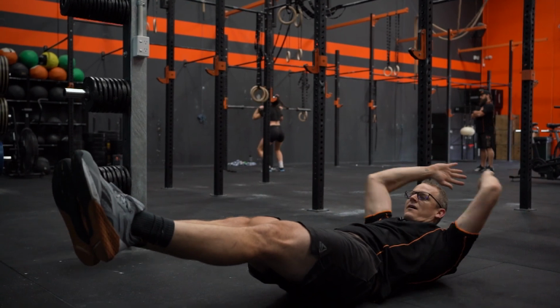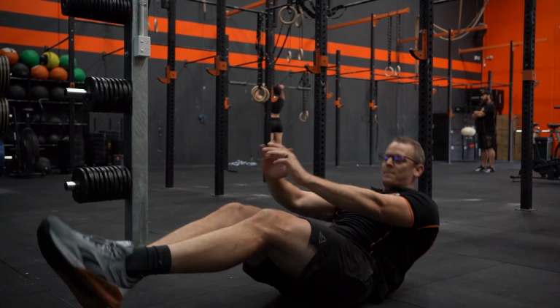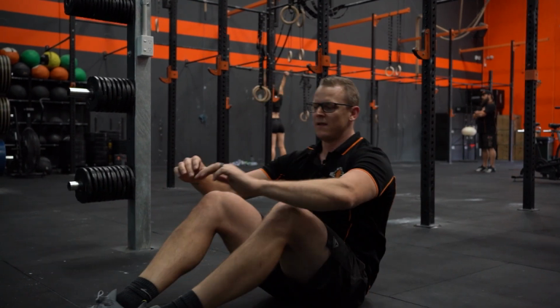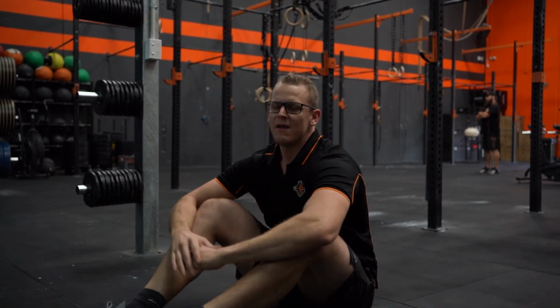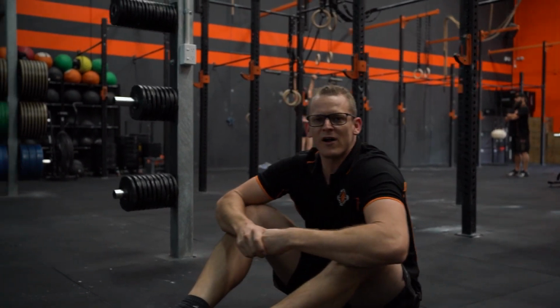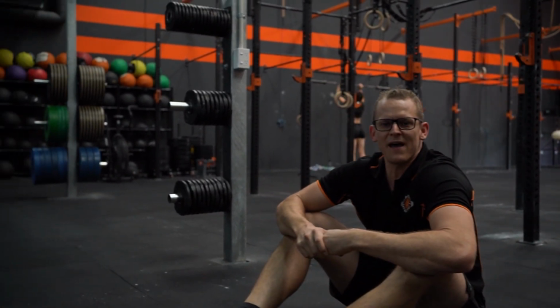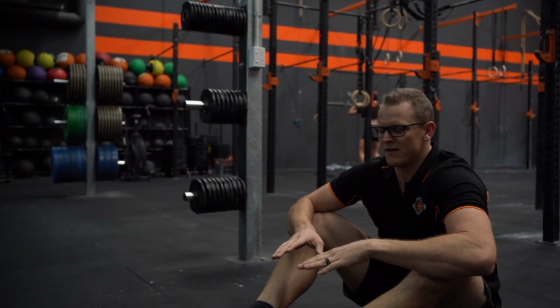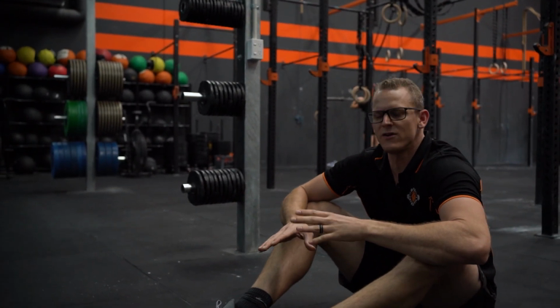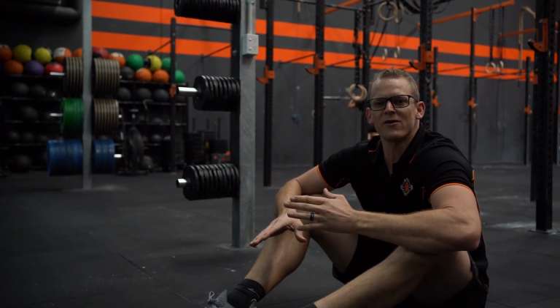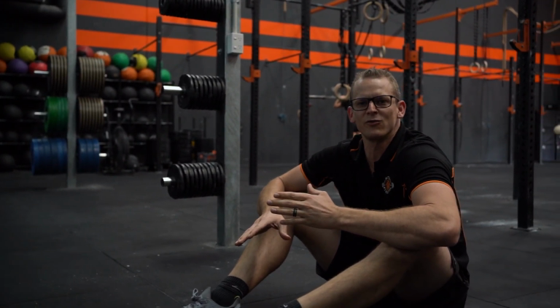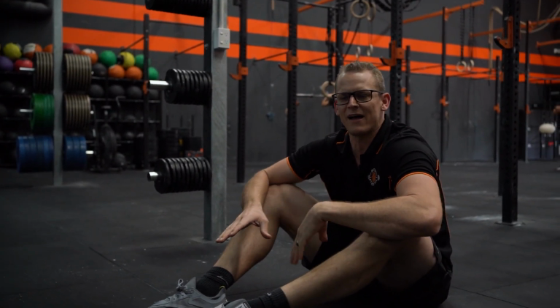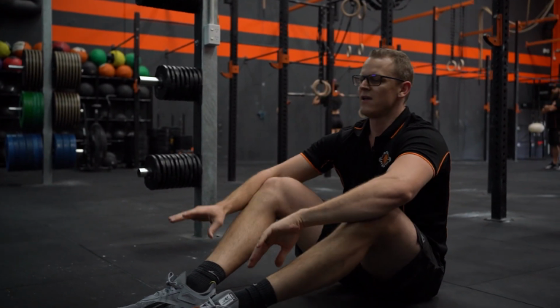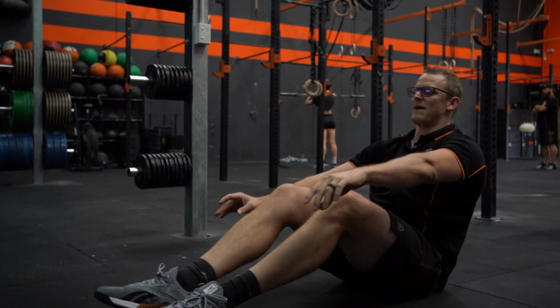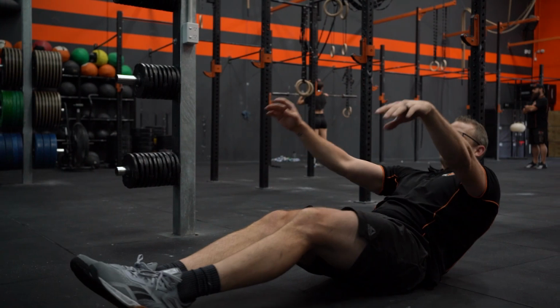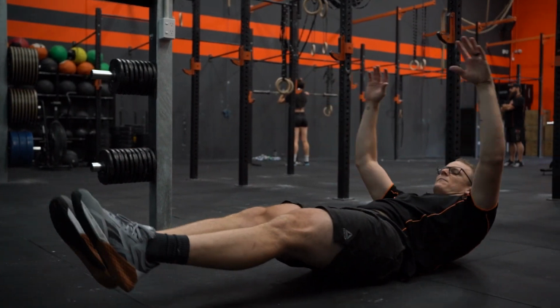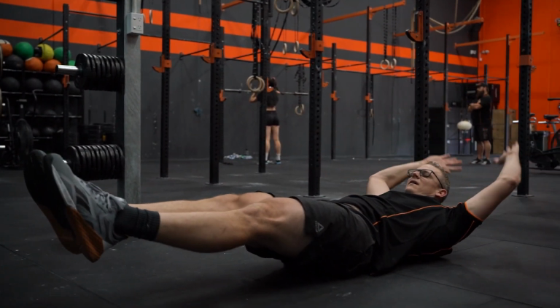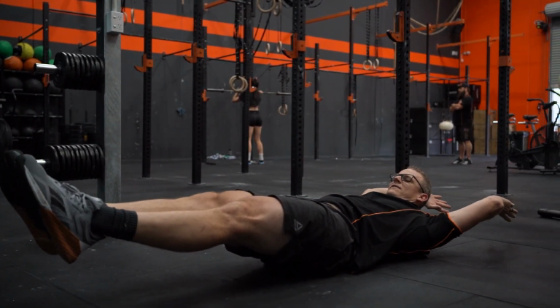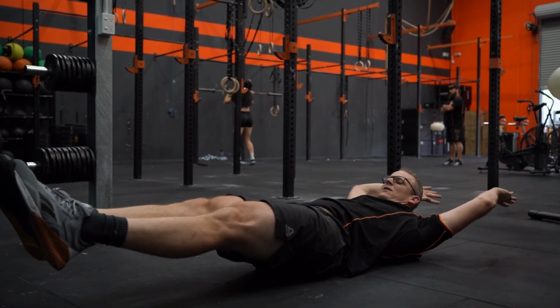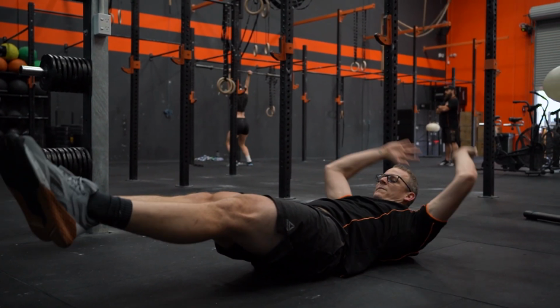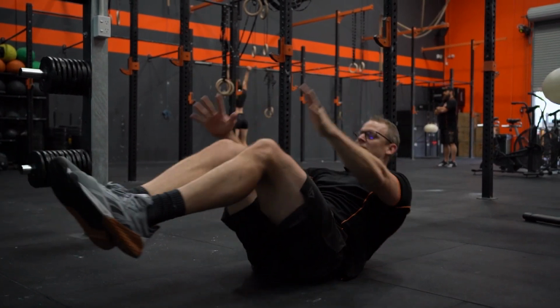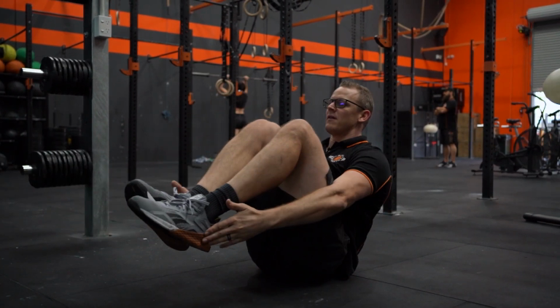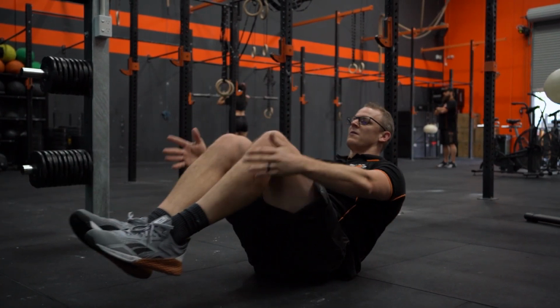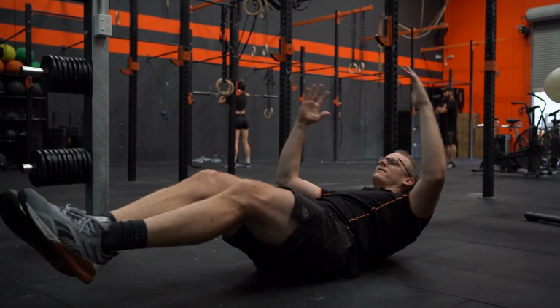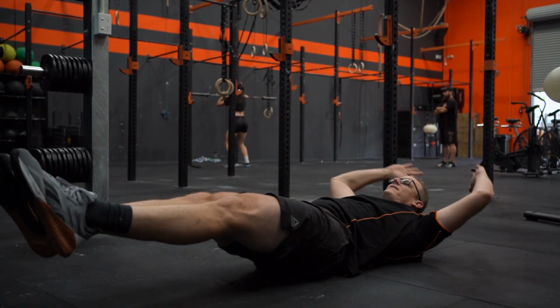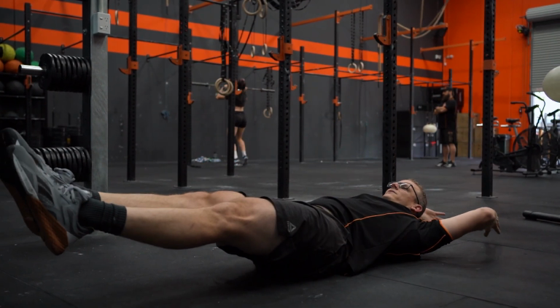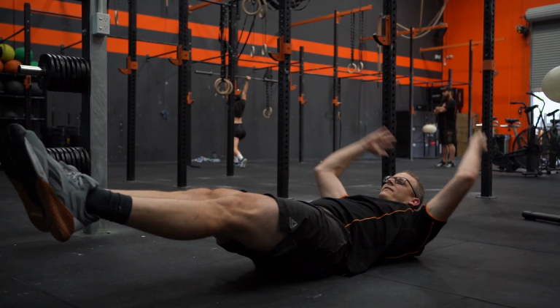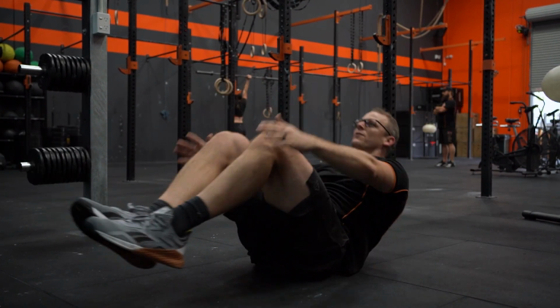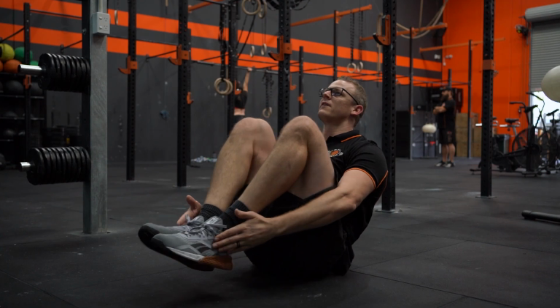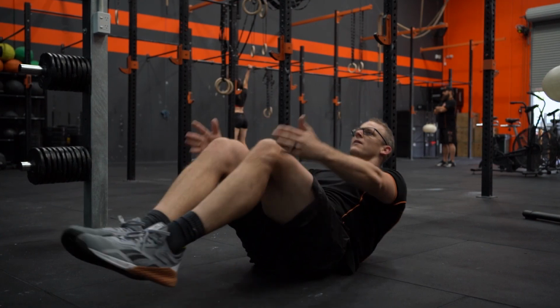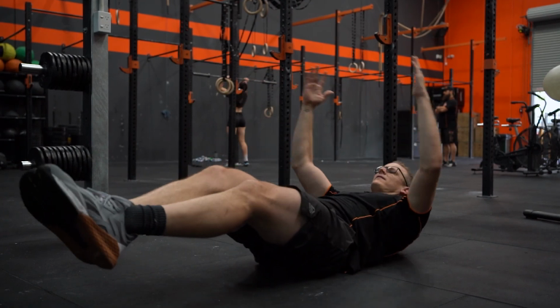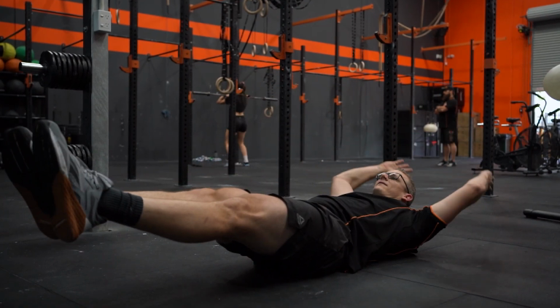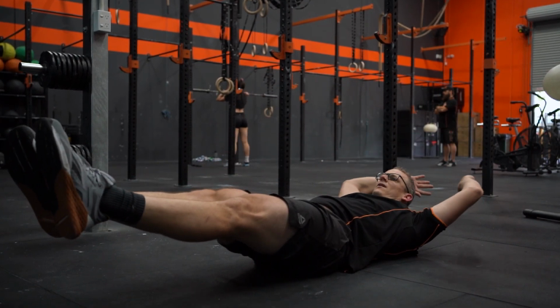Now if you struggle with that one you can regress it to a tuck to make it a little bit simpler. That's a hollow body position — bring those hands down to those heels and just touch the heels.